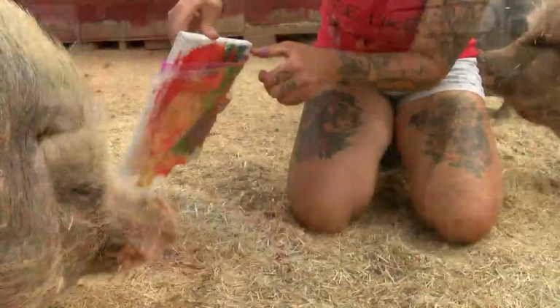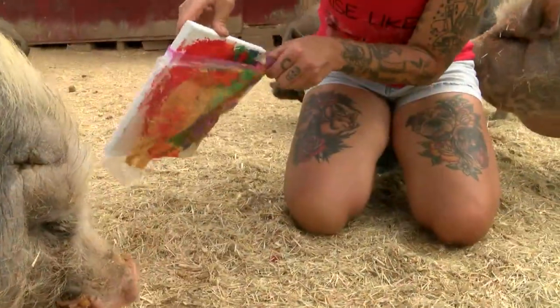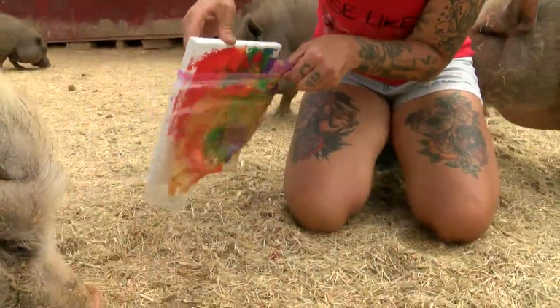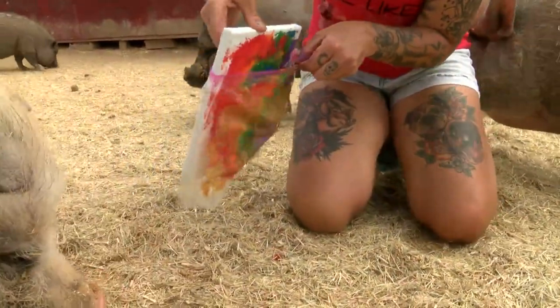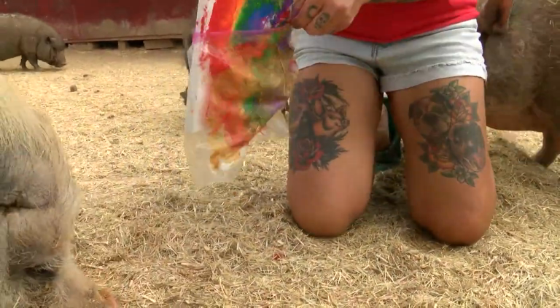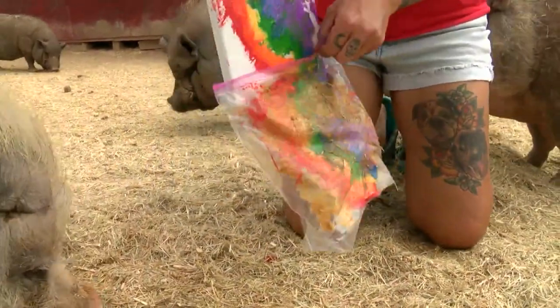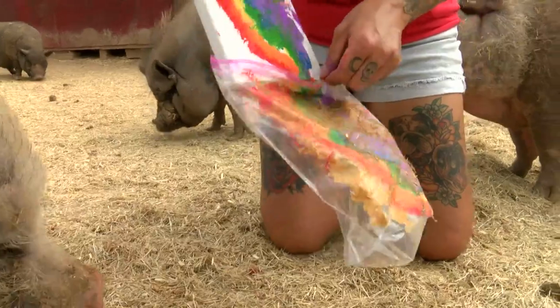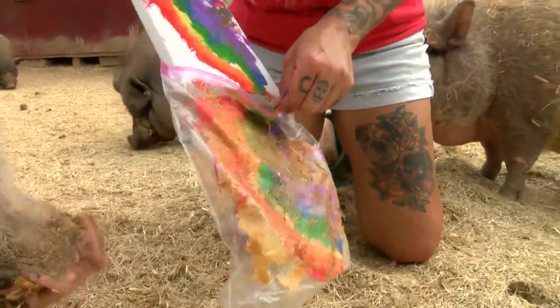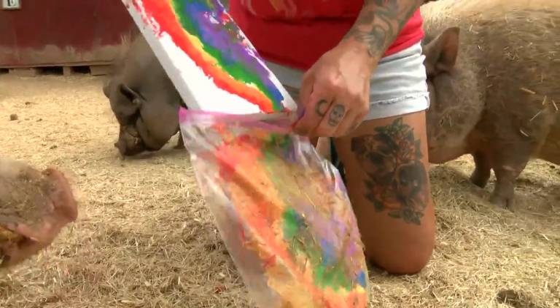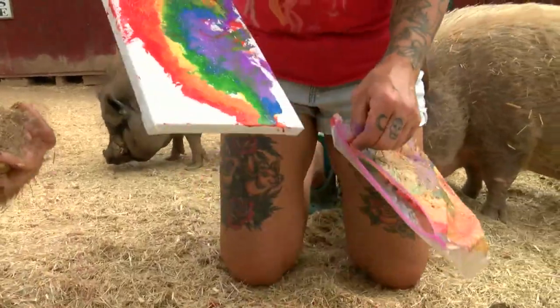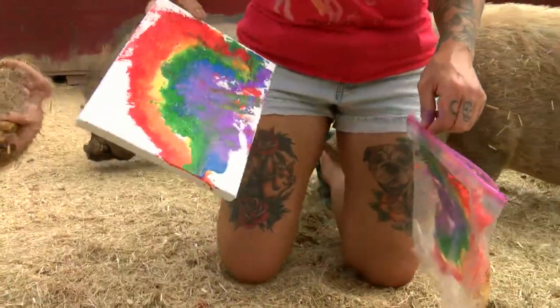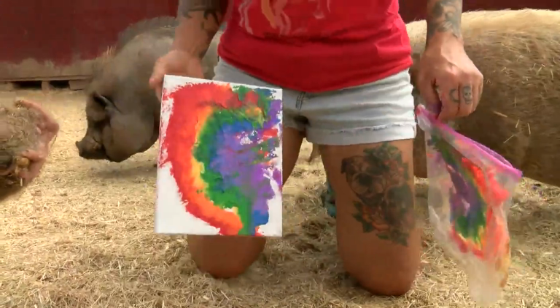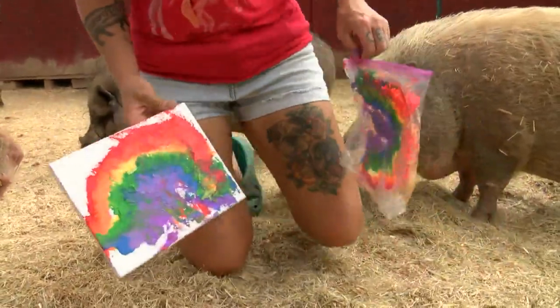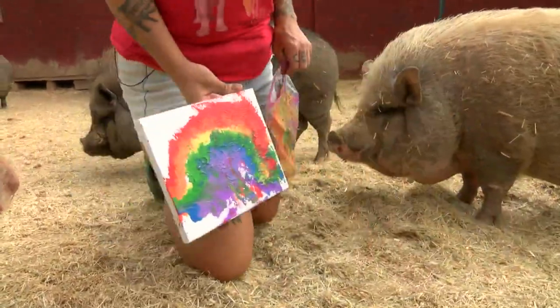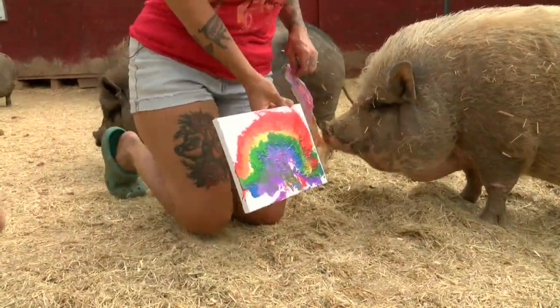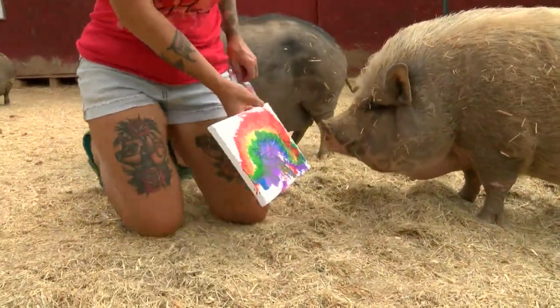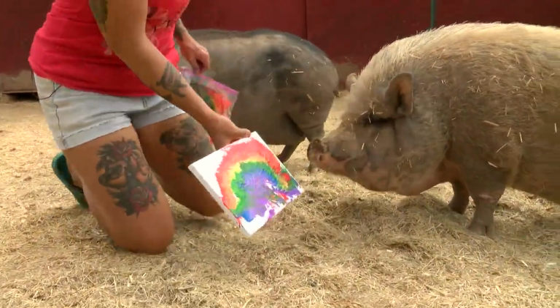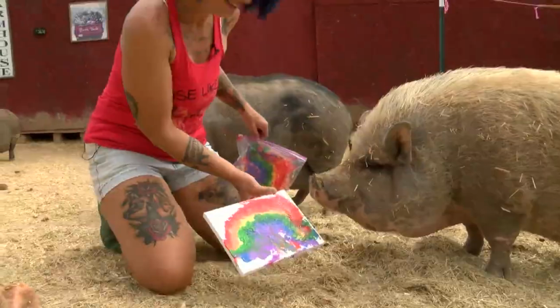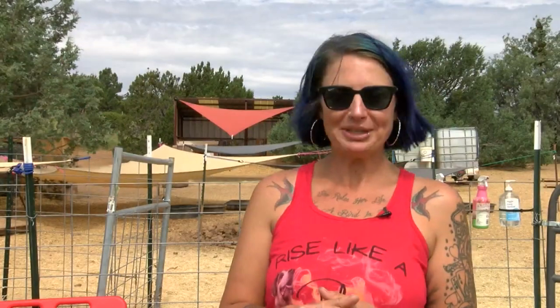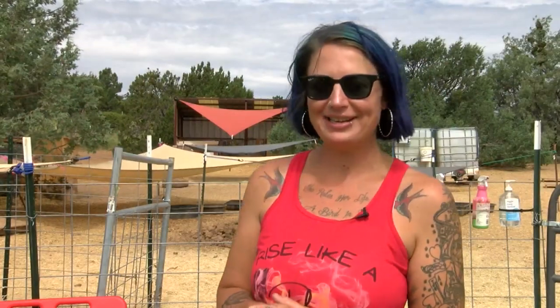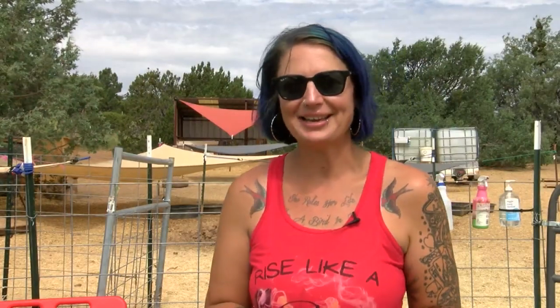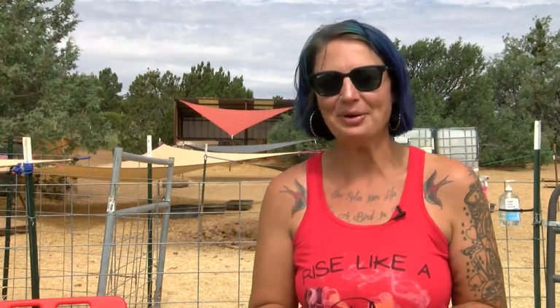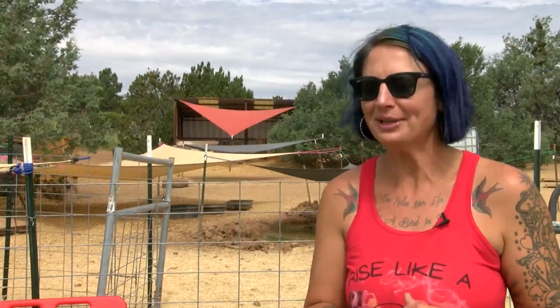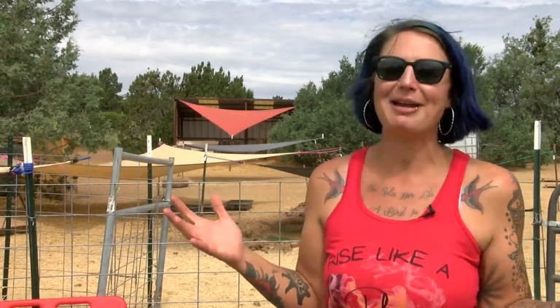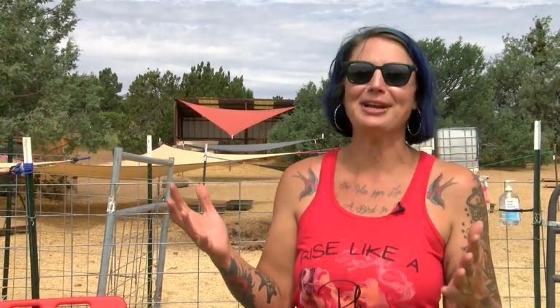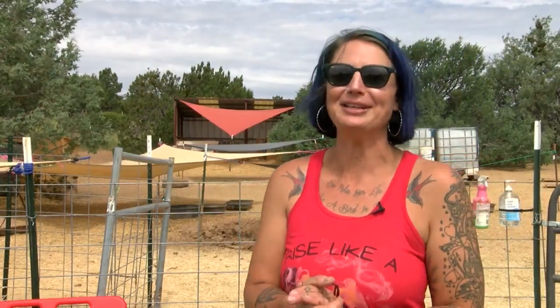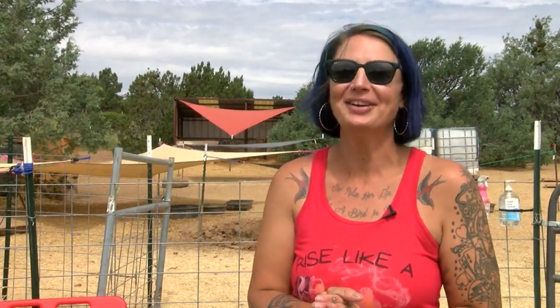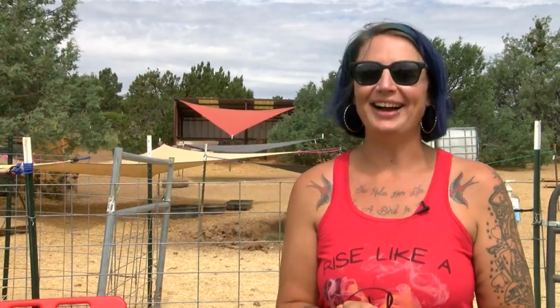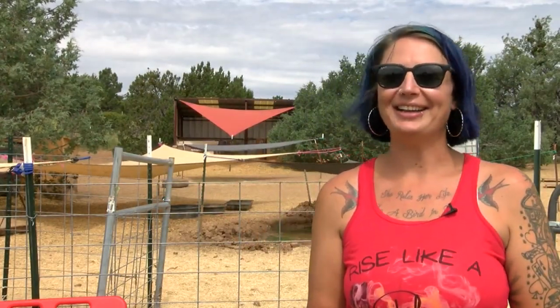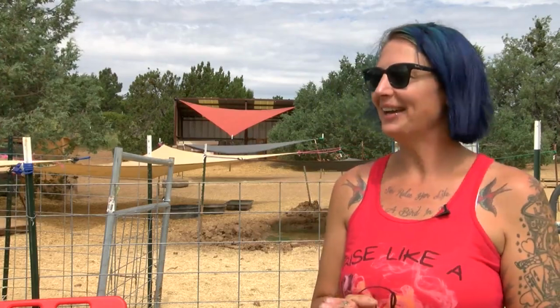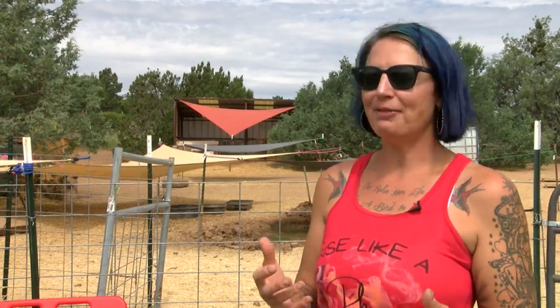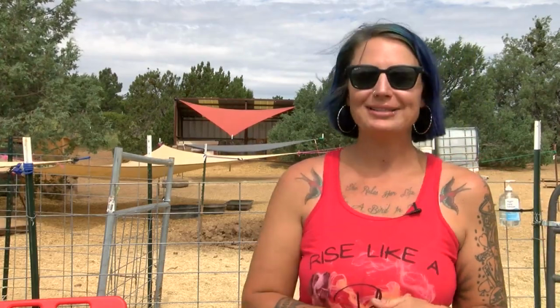They get really excited. Some of them get so excited they just try and chomp right through it. Sometimes we'll end up with some that have extra straw or hay, or whatever kind of mixed media they decide to throw in there. We let them have their creativity, so it's a fun process.